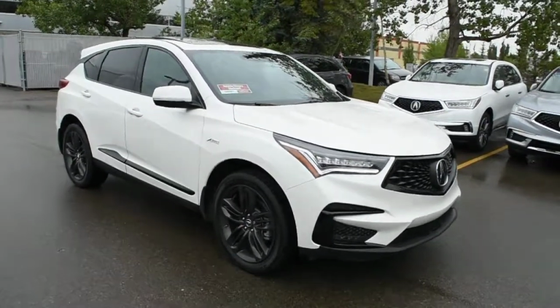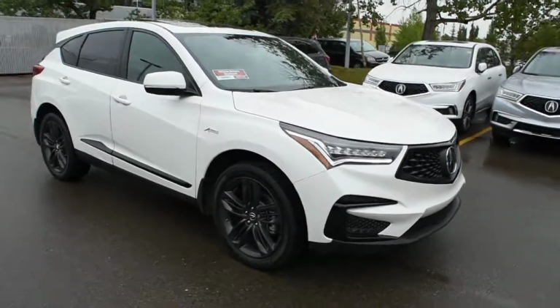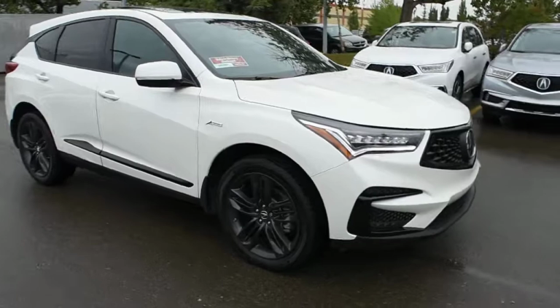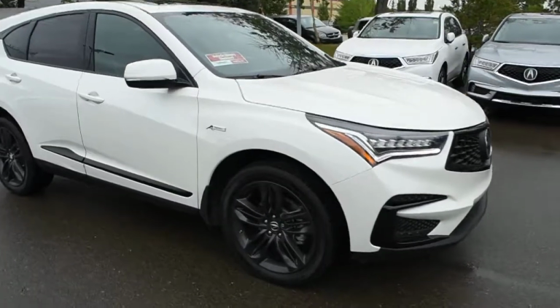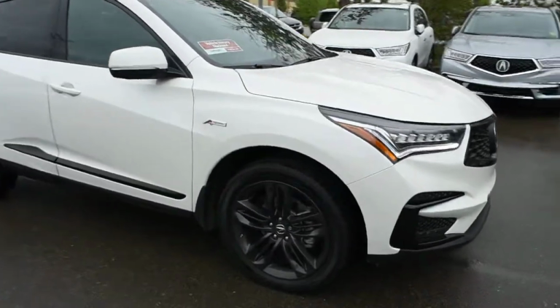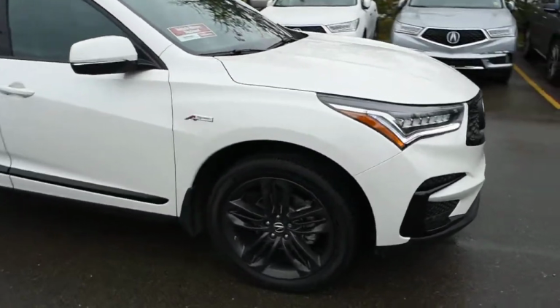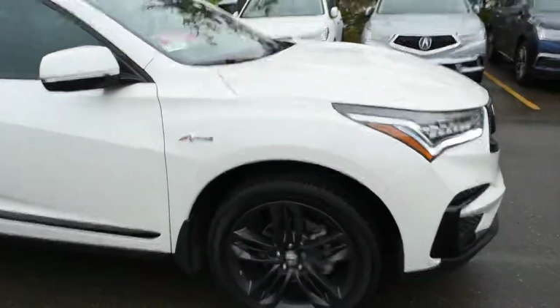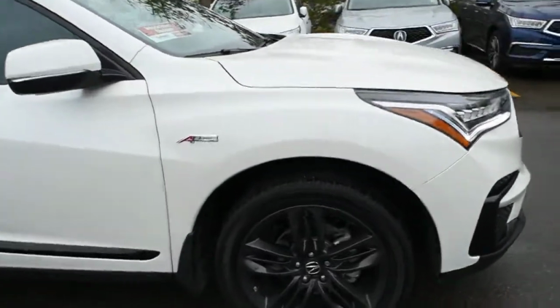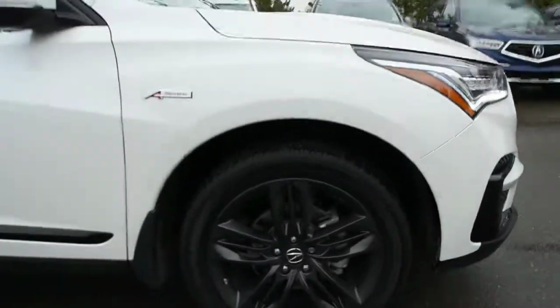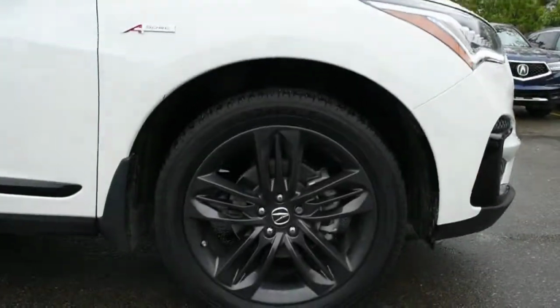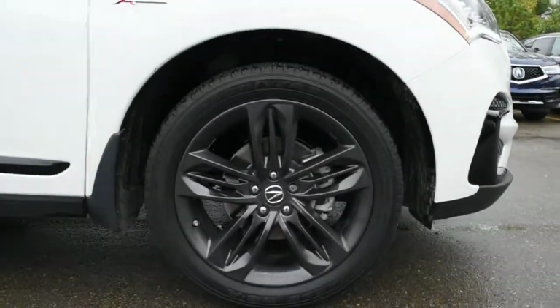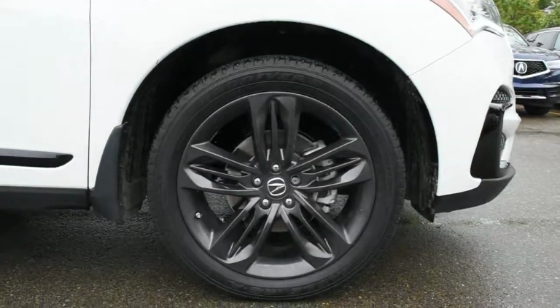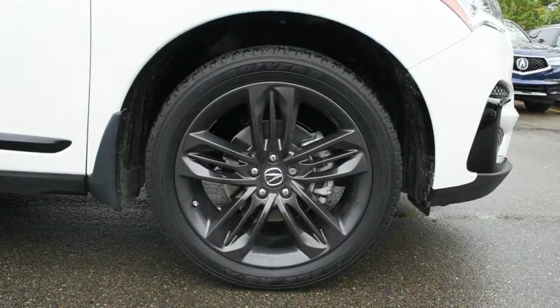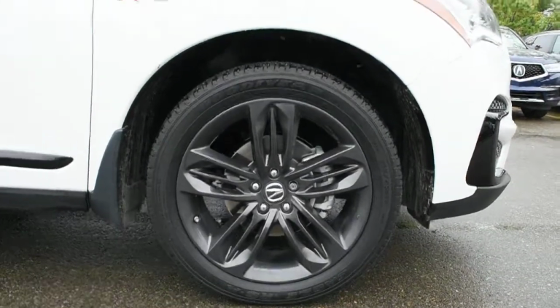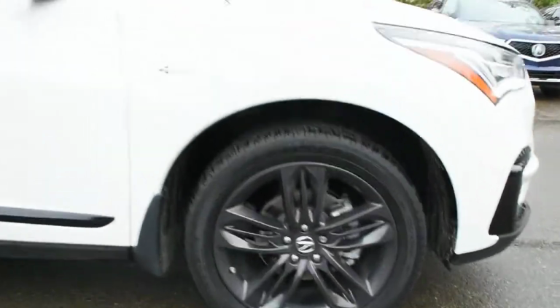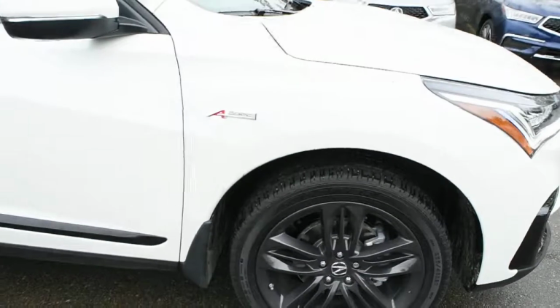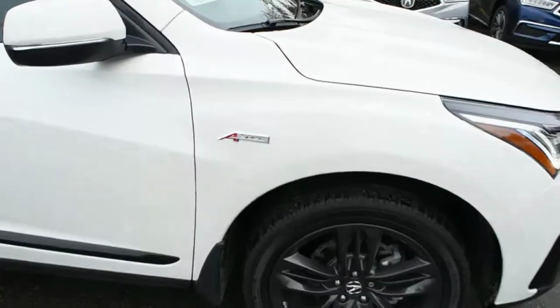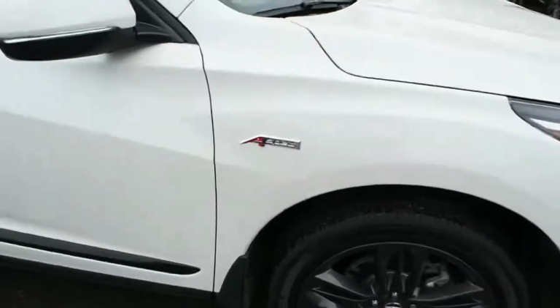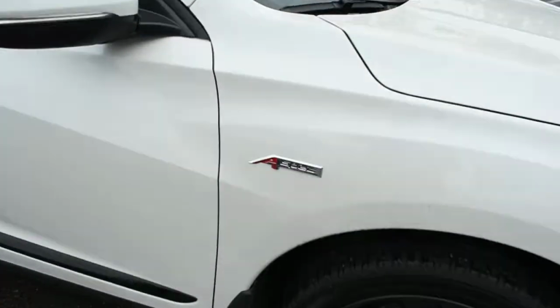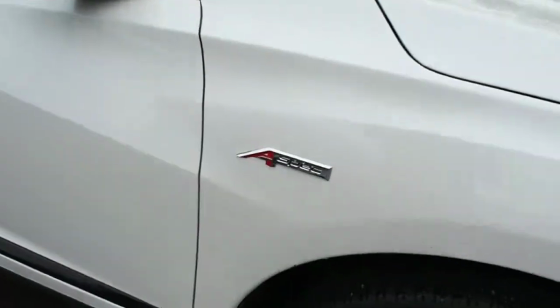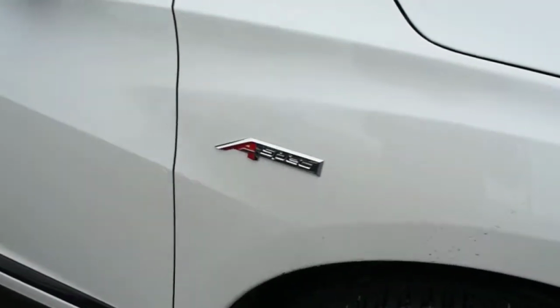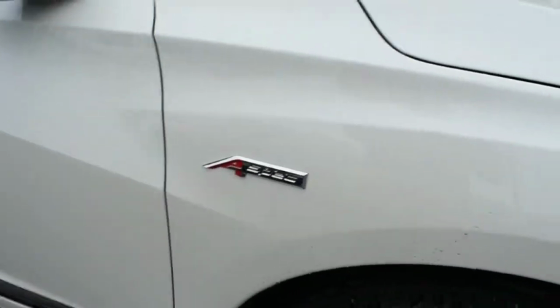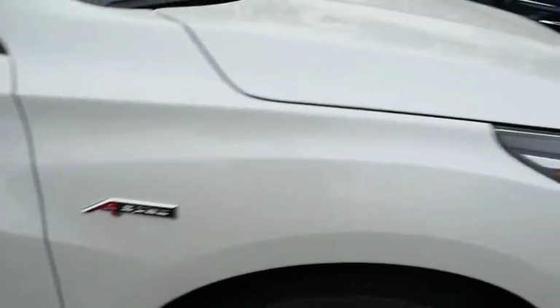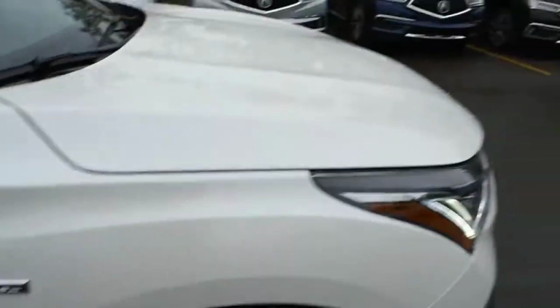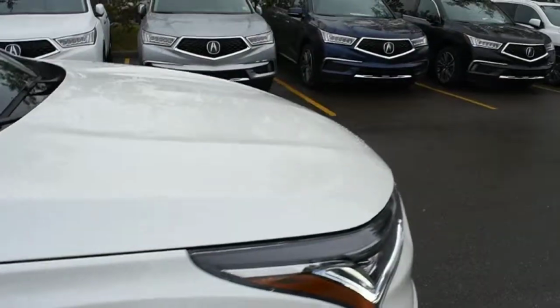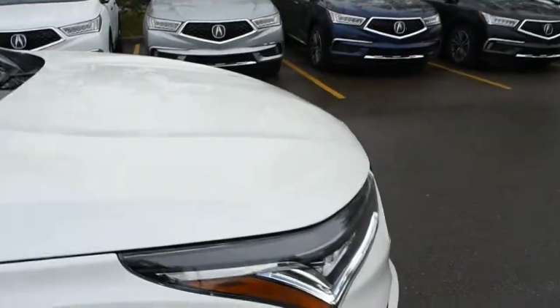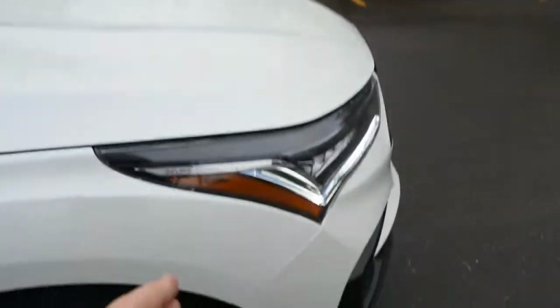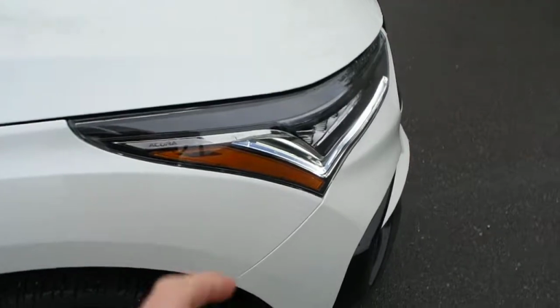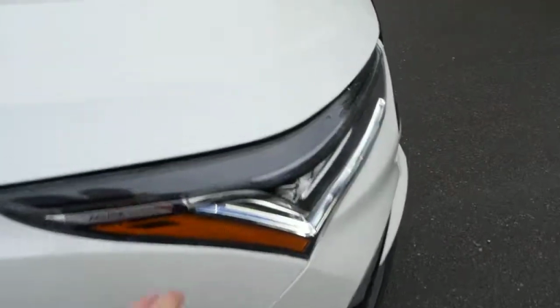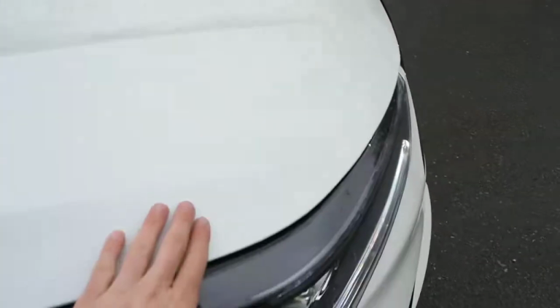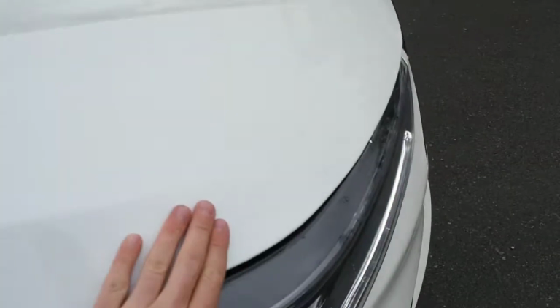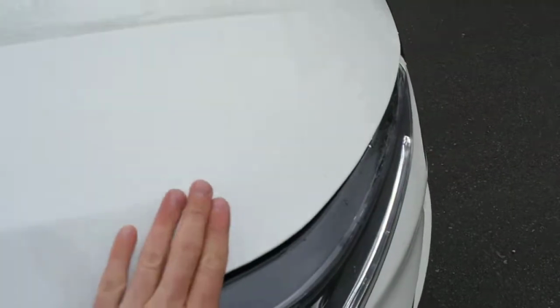Down below you do have your upgraded 20-inch A-Spec alloy wheels through Goodyear all-season tires. Now on the fenders you do have your A-Spec badging. Now on the hood, as well as your fenders, you do have a 3M protective rock chip package.